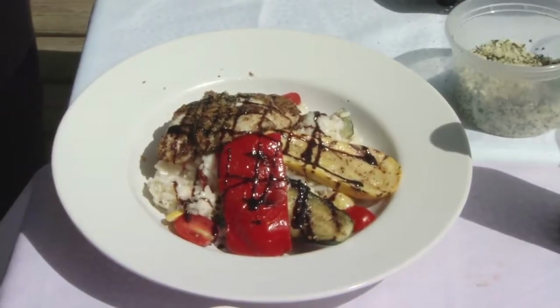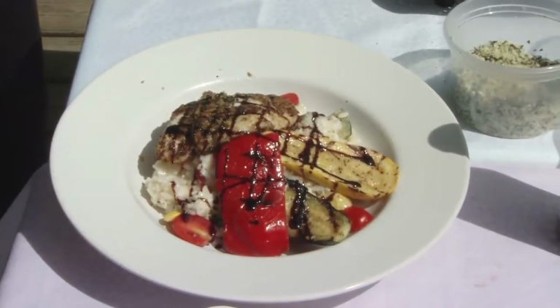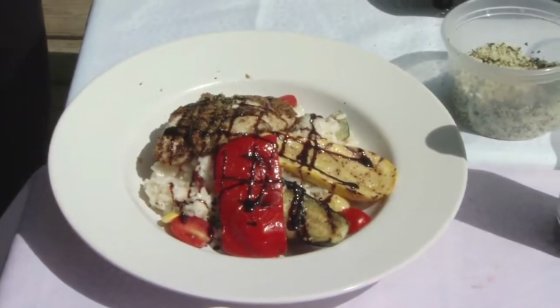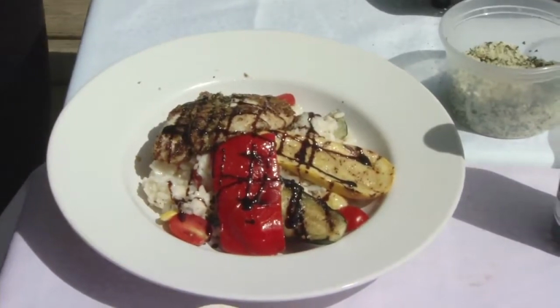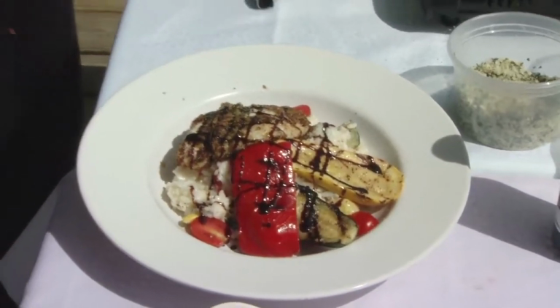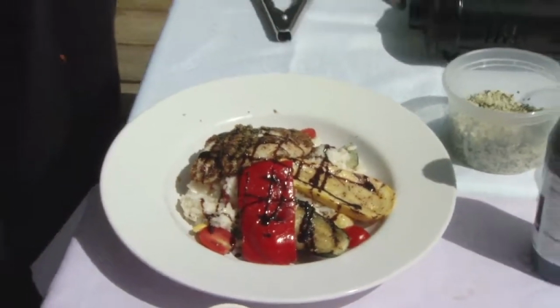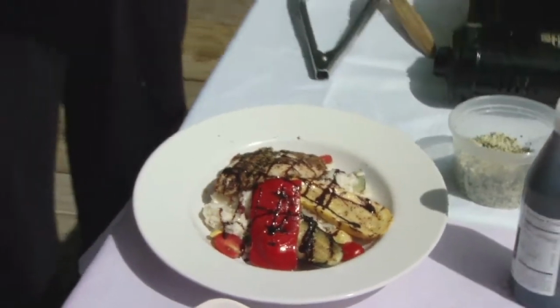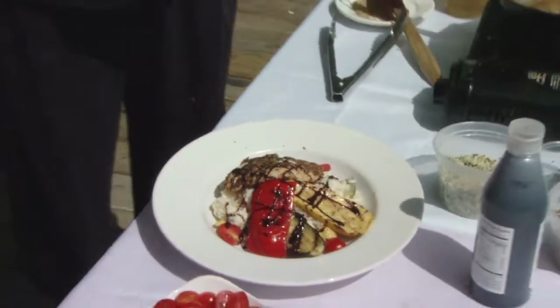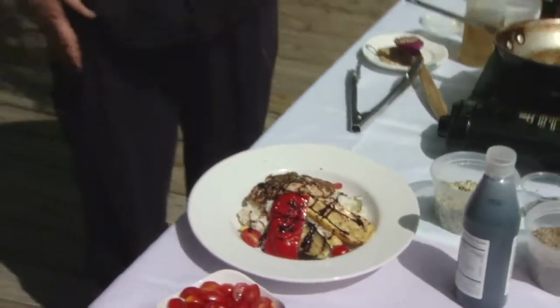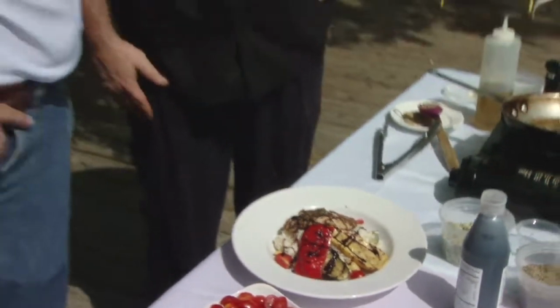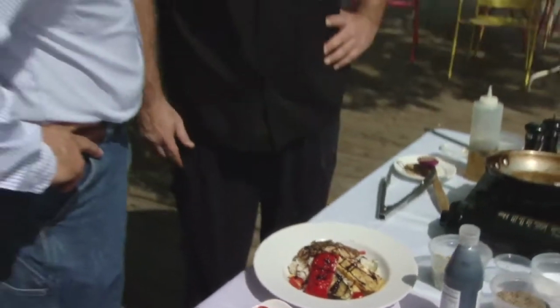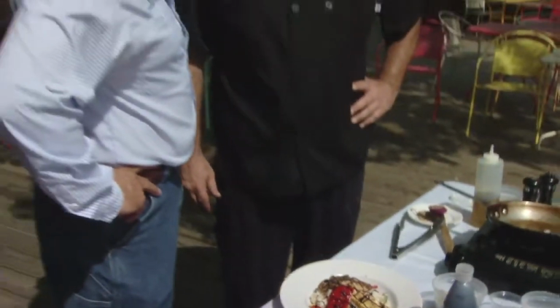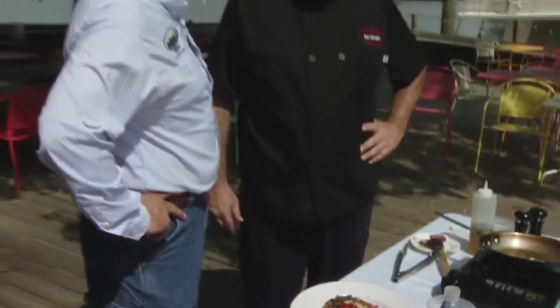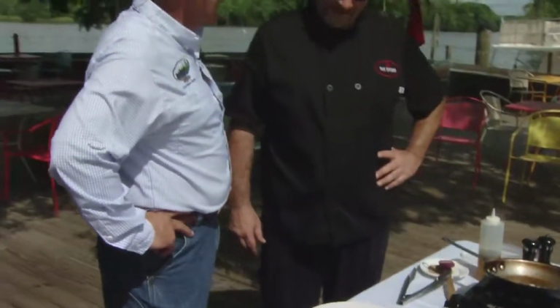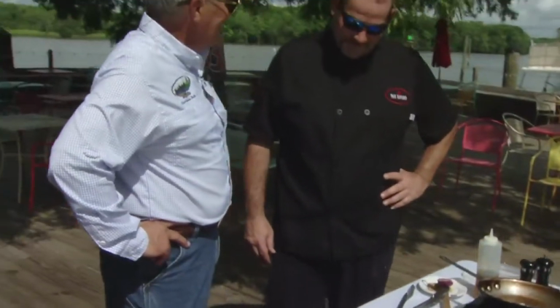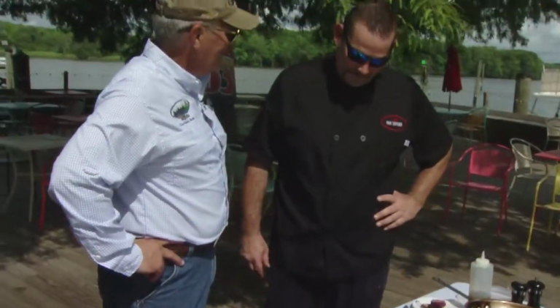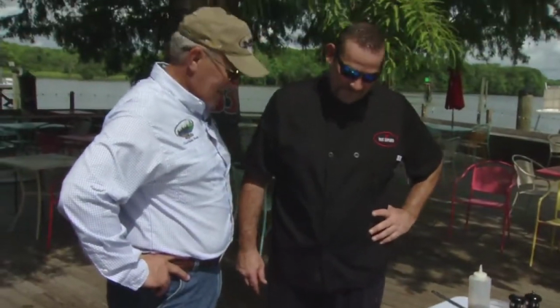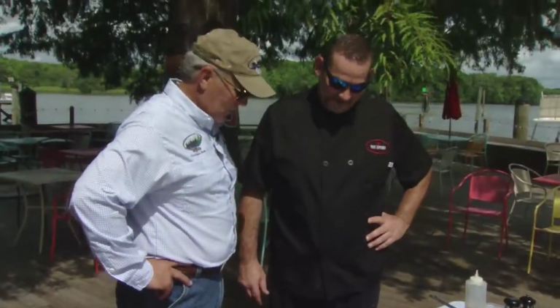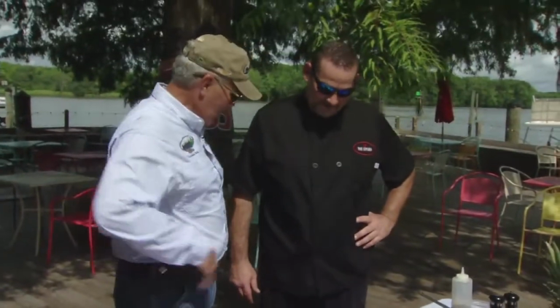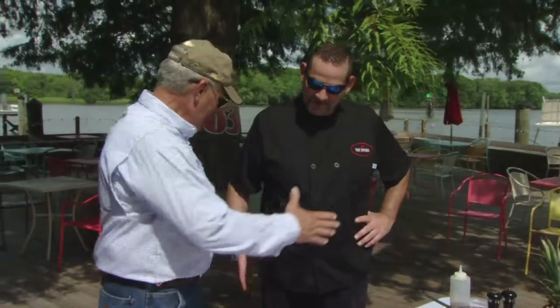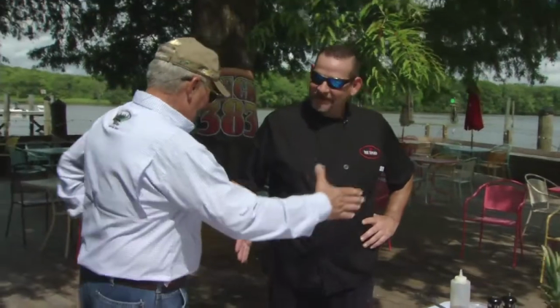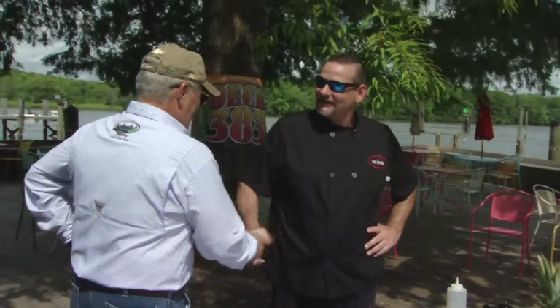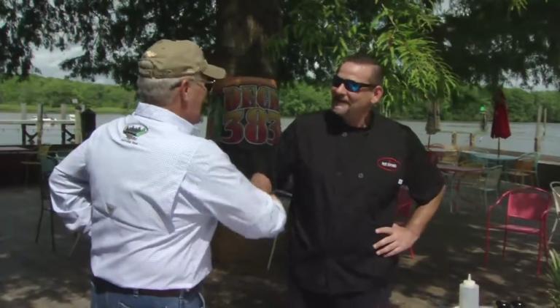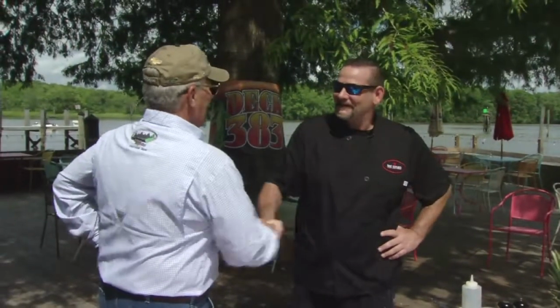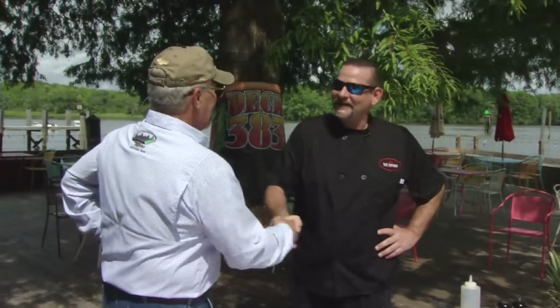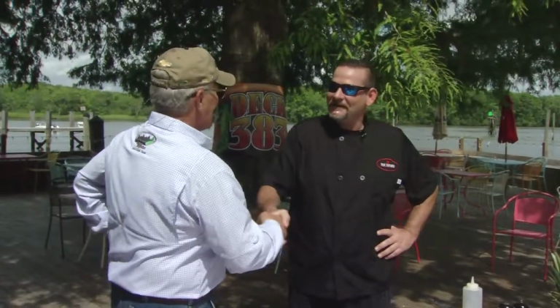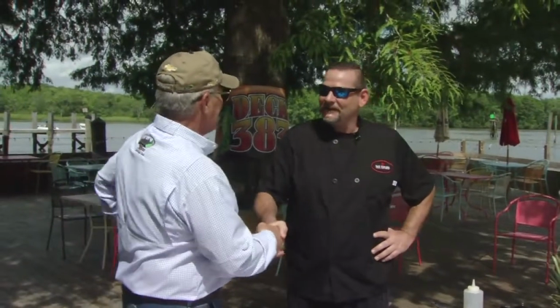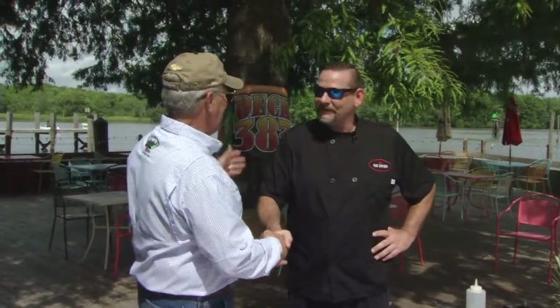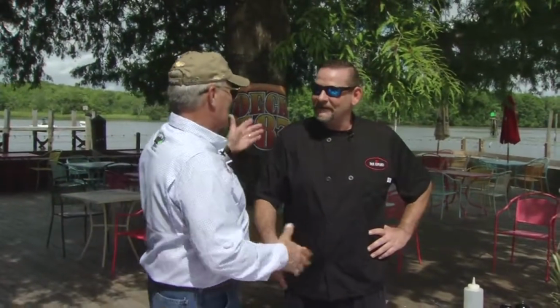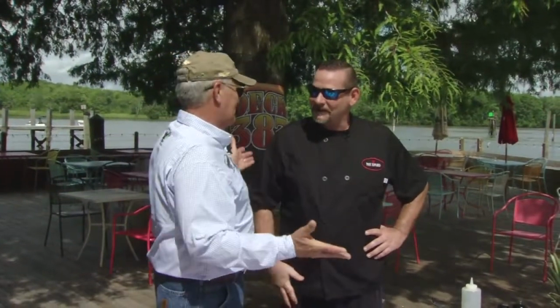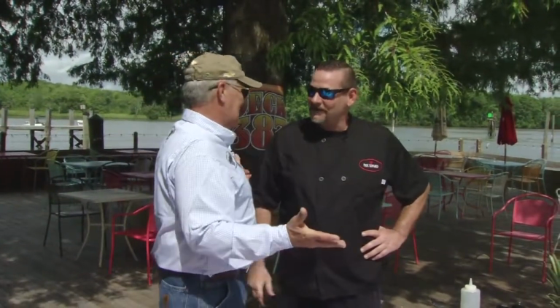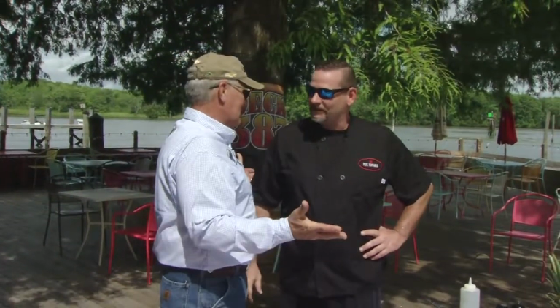And there we have it — the wreck fish out of Charleston, right there. Sean, thank you, my friend. It's great to have you on the show today. Thank you very much.